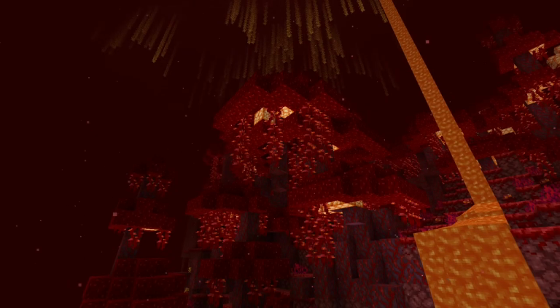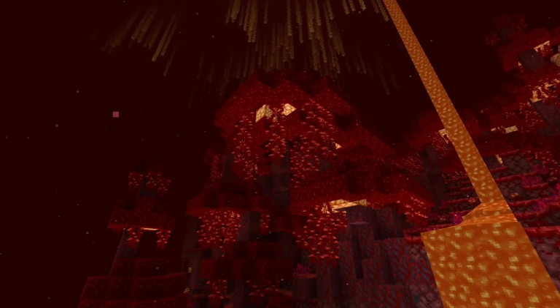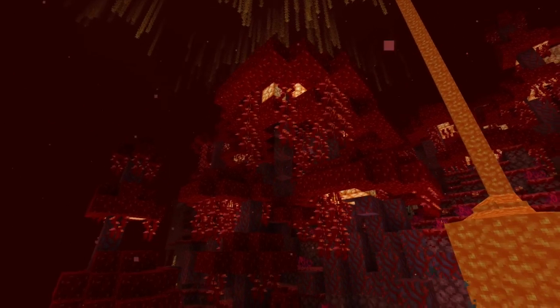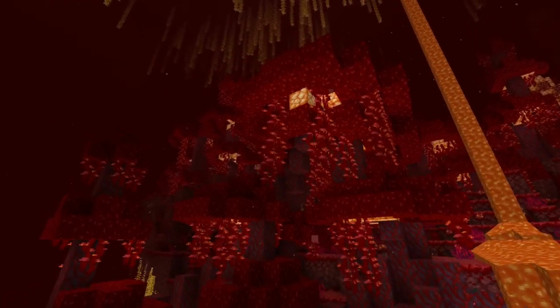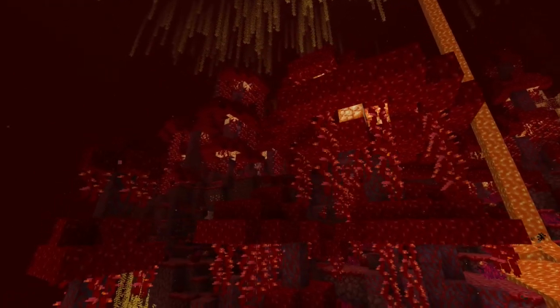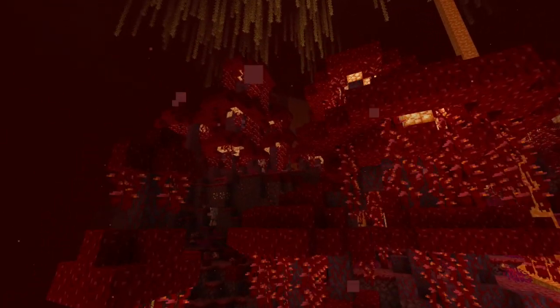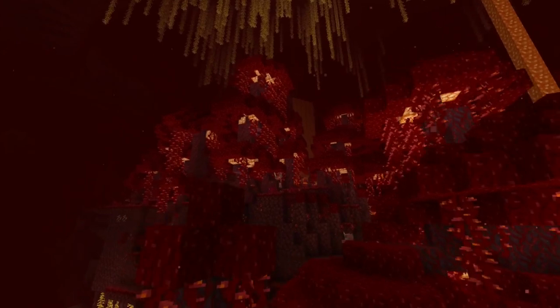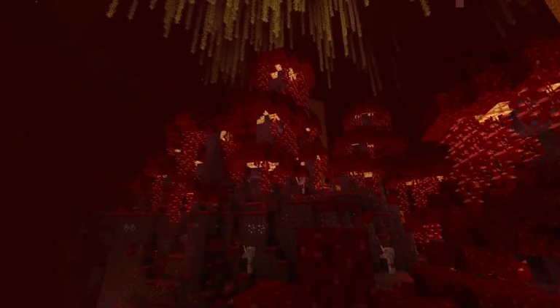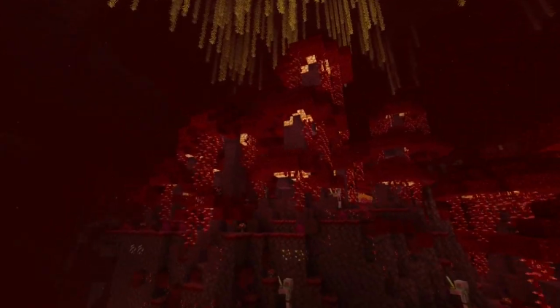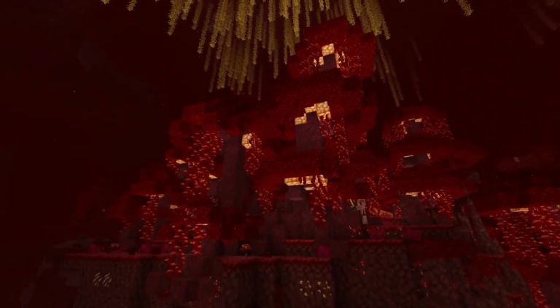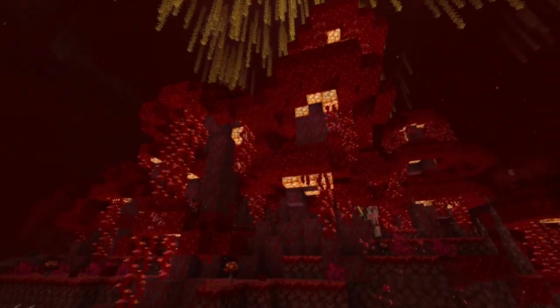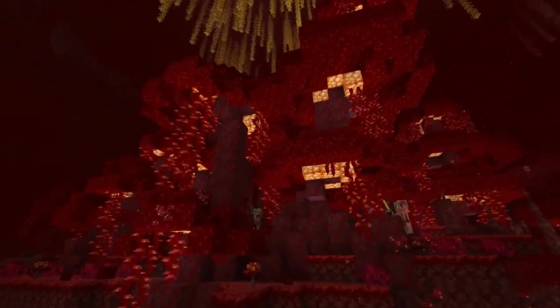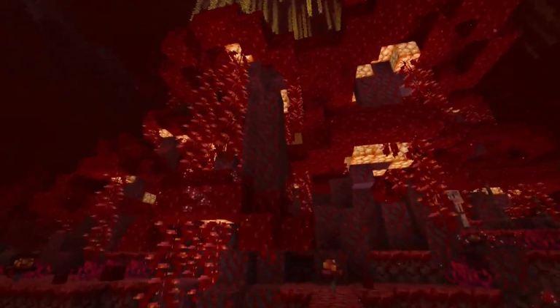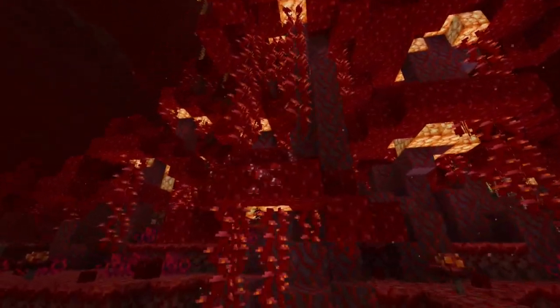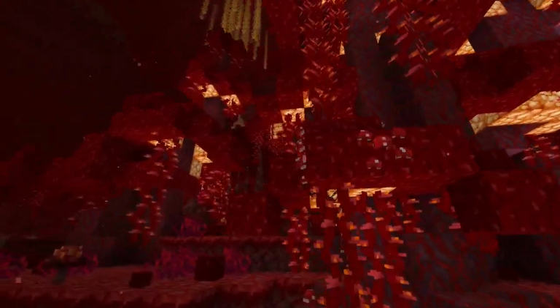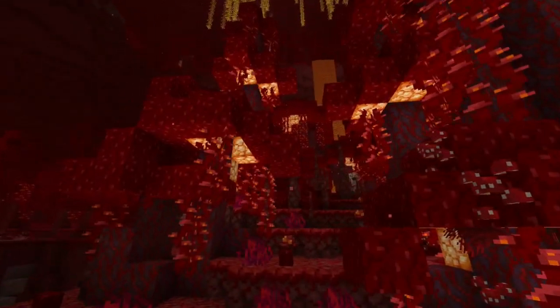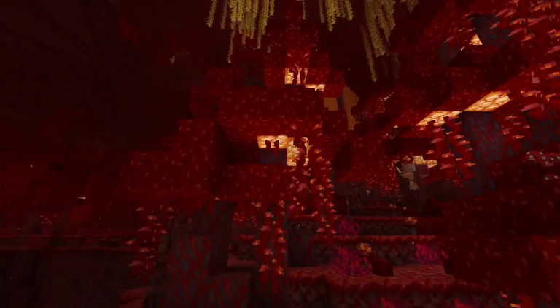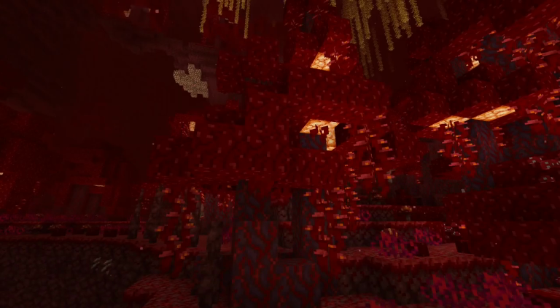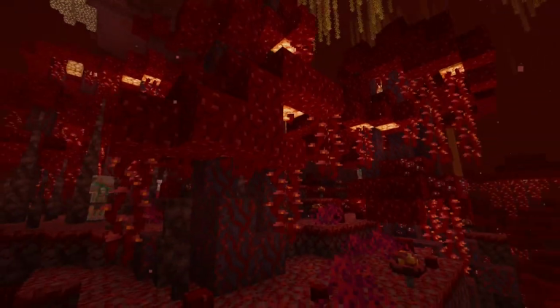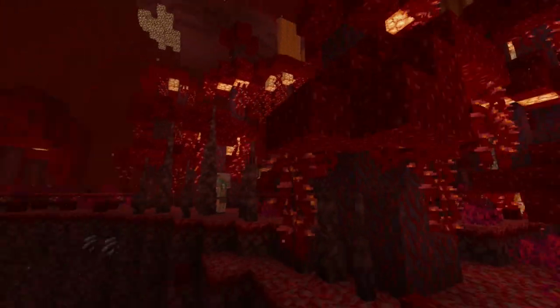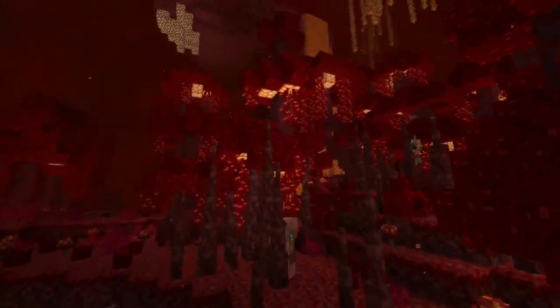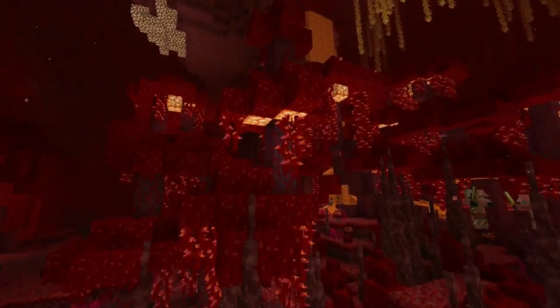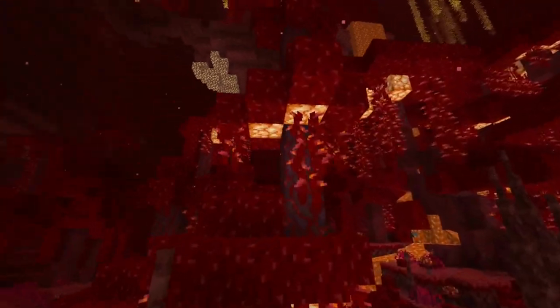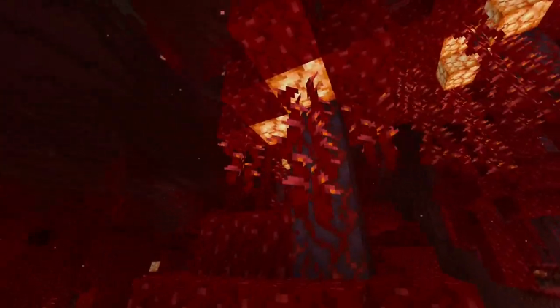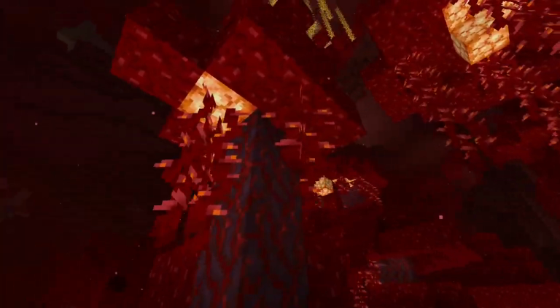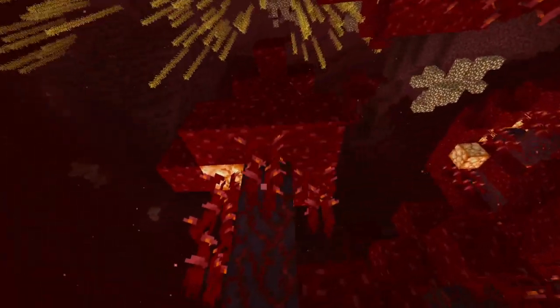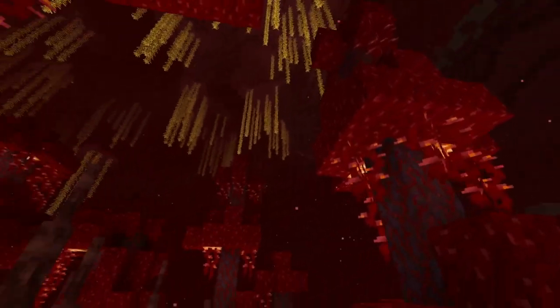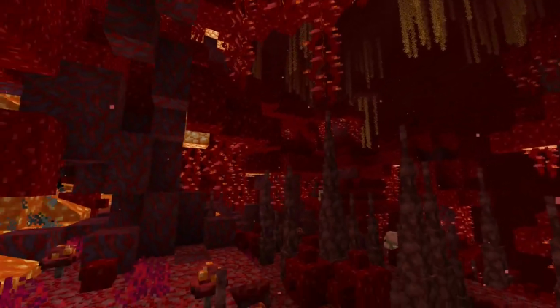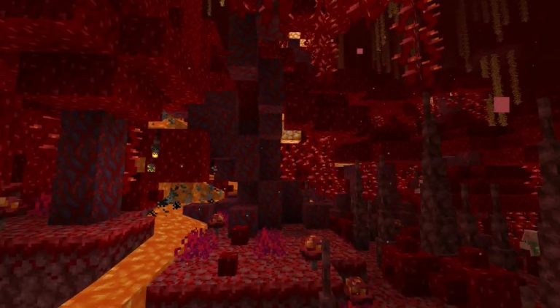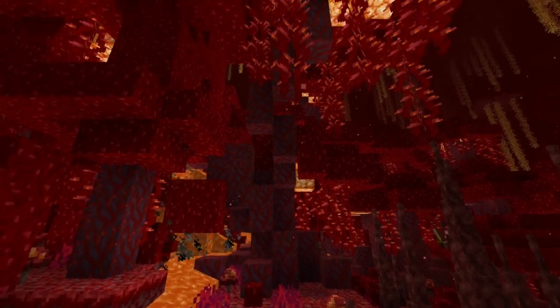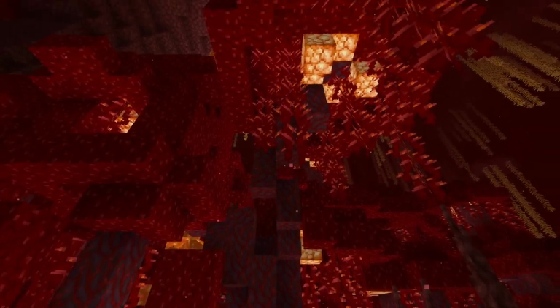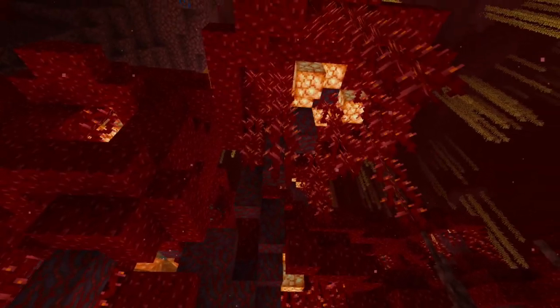There's another biome that's similar to the crimson glowing woods, and it's called the crimson pine wood. This biome is almost identical to the crimson glowing woods except it has bigger trees and it uses nether wart blocks as leaves instead of shroom lights. It's still pretty cool though.